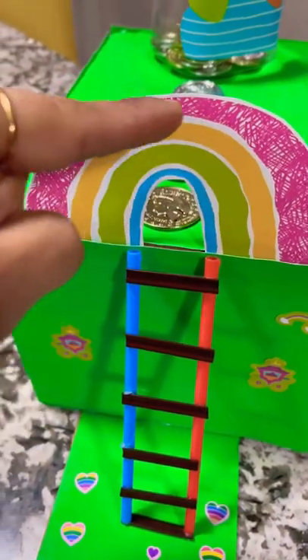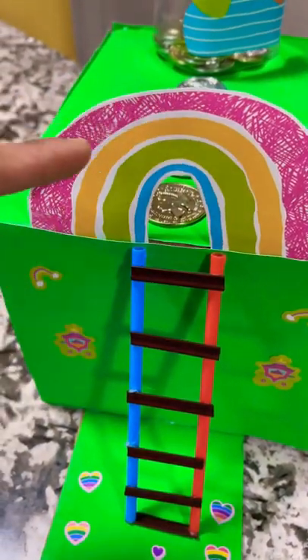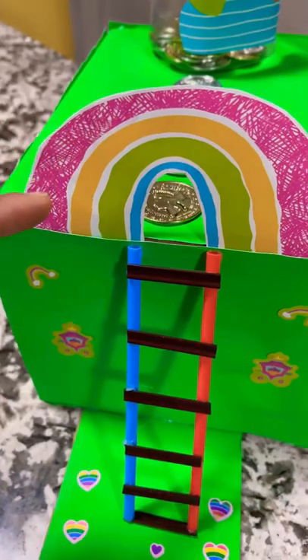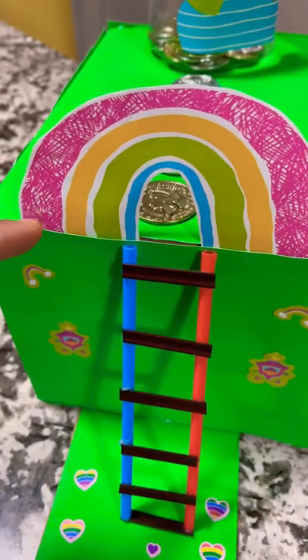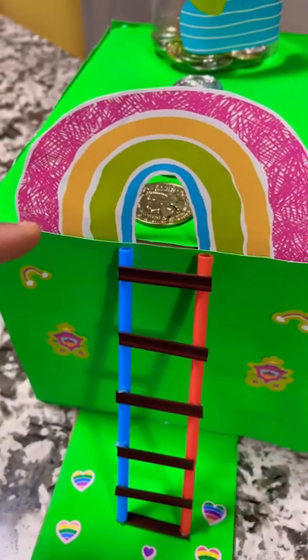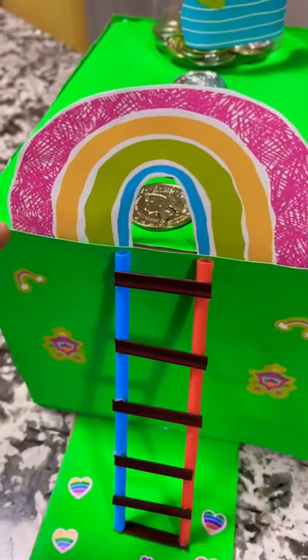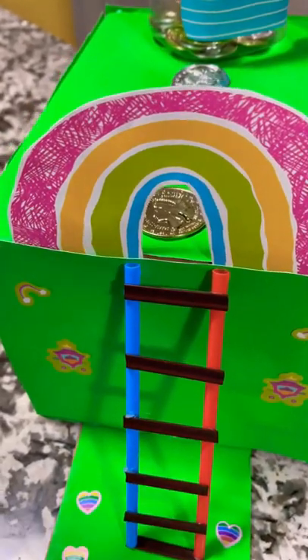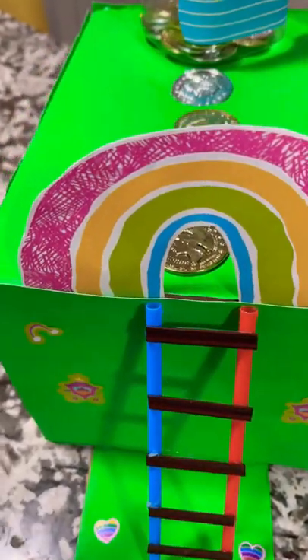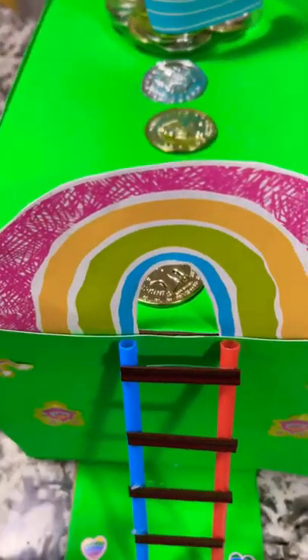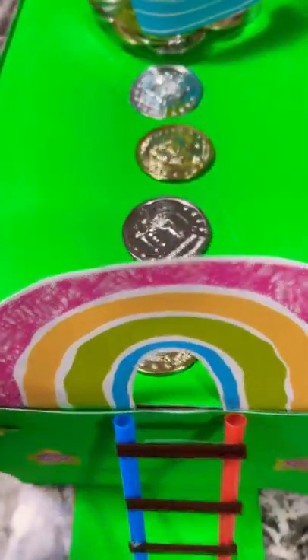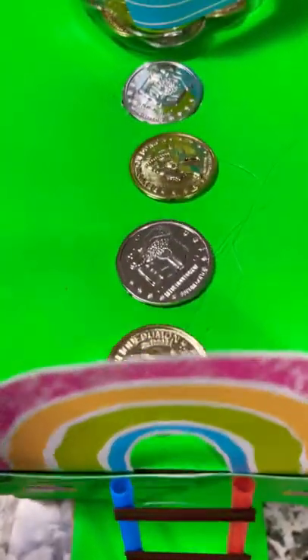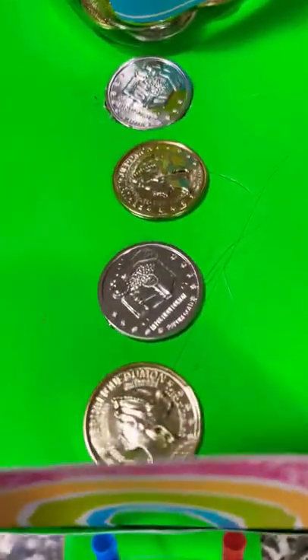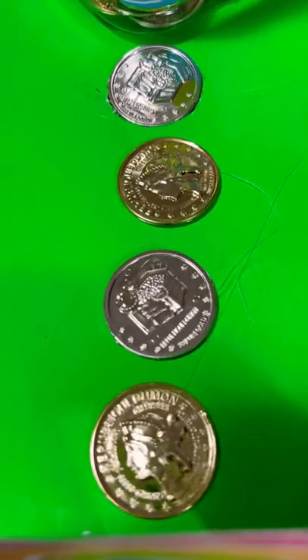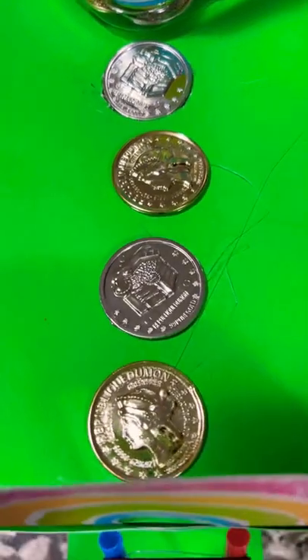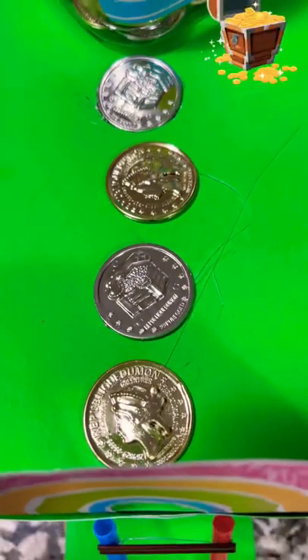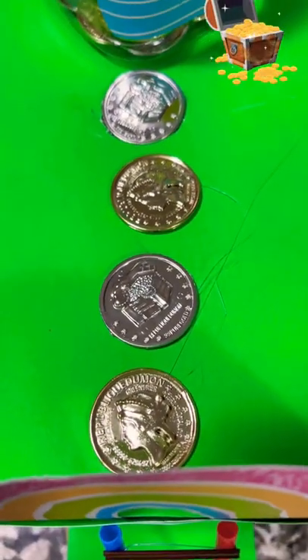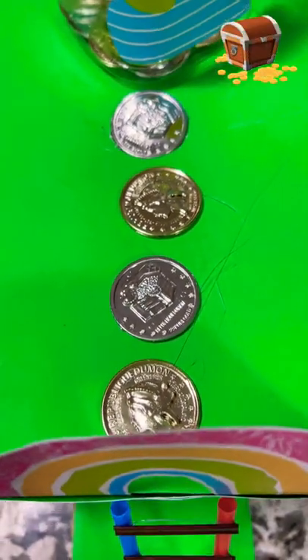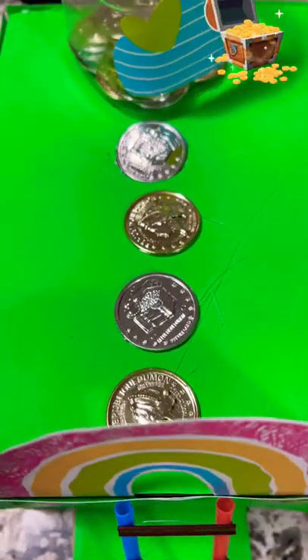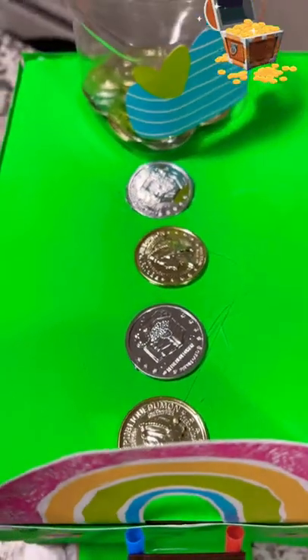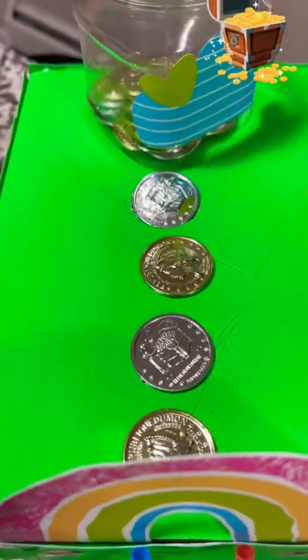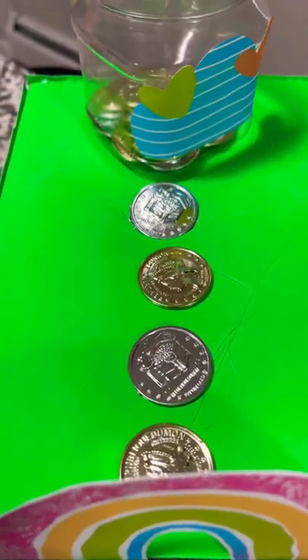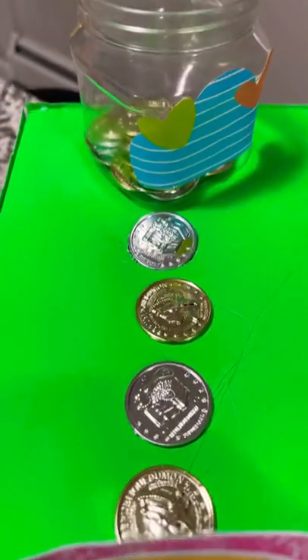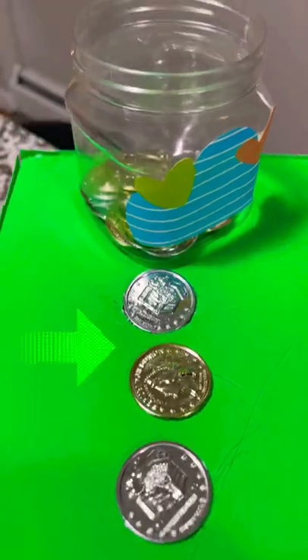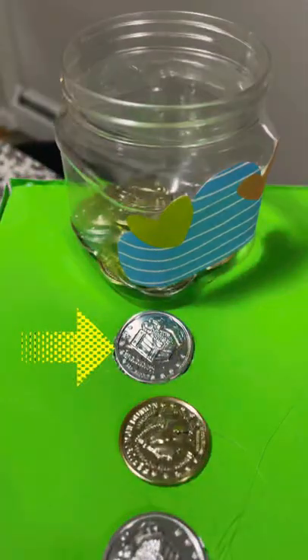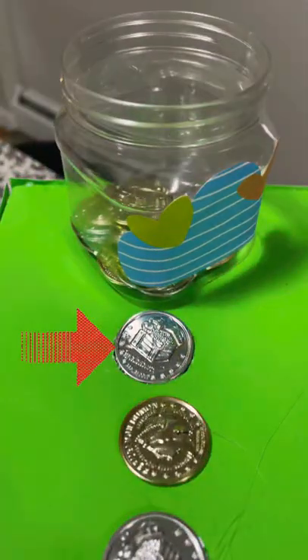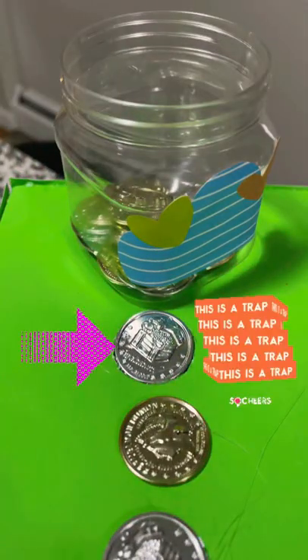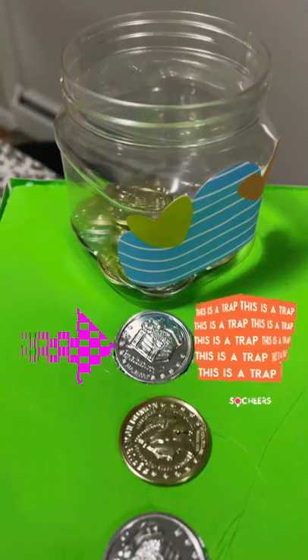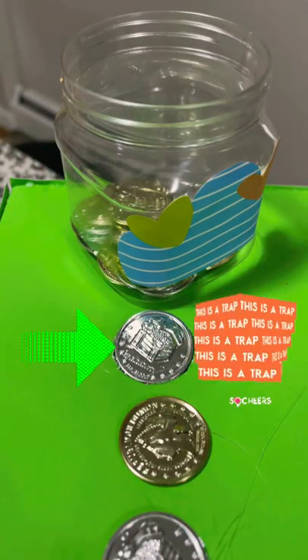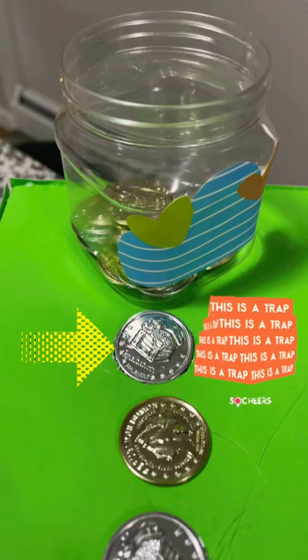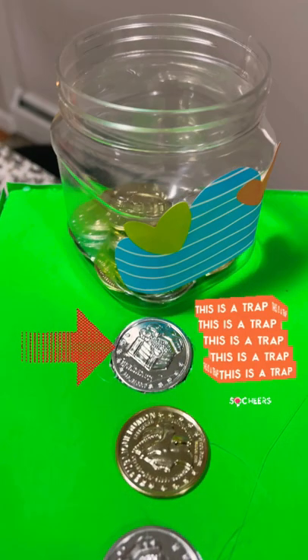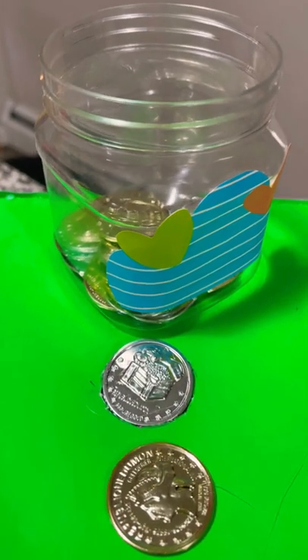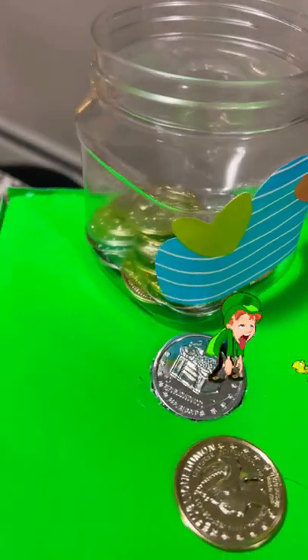This is the rainbow, and when the leprechaun will move forward he will see the gold coins and the treasure in the box. And this is the trap — as soon as he will walk on it, he will